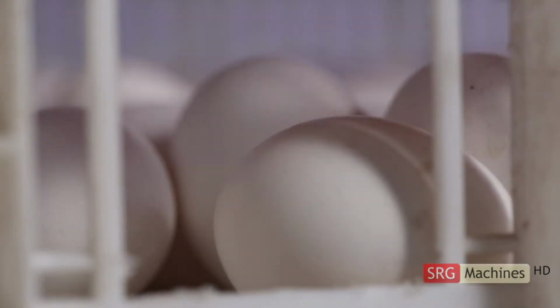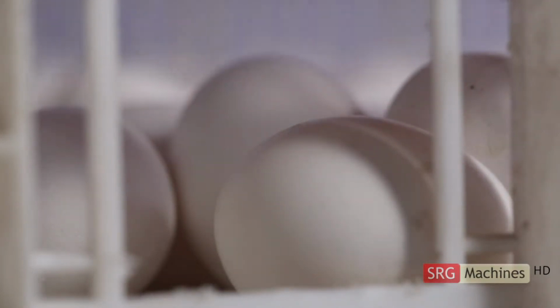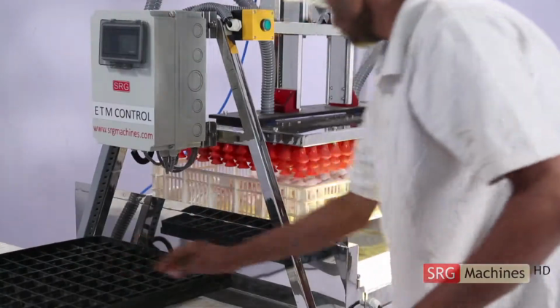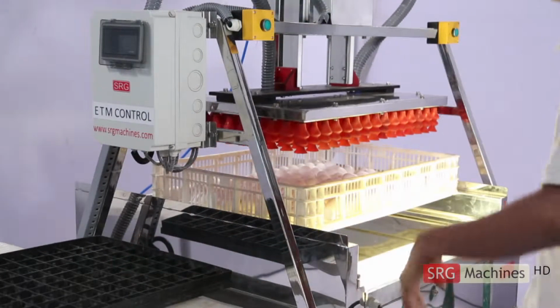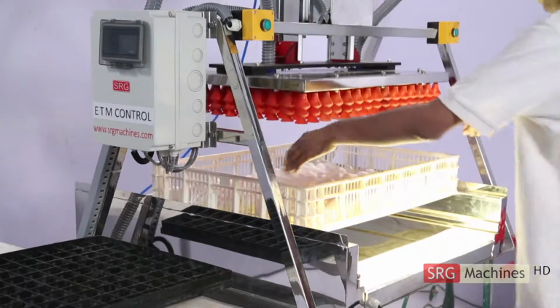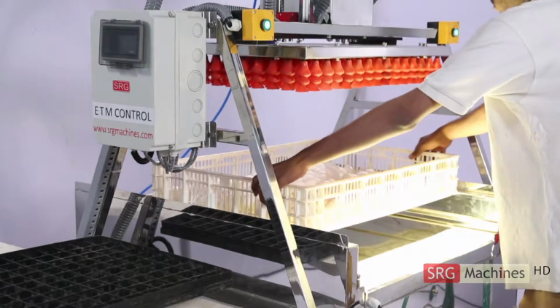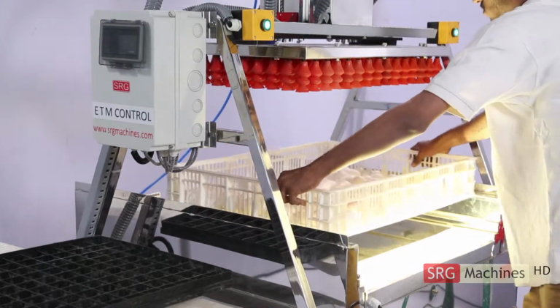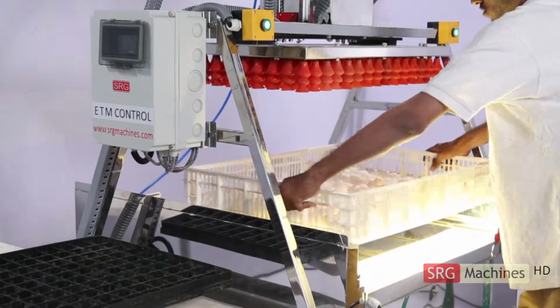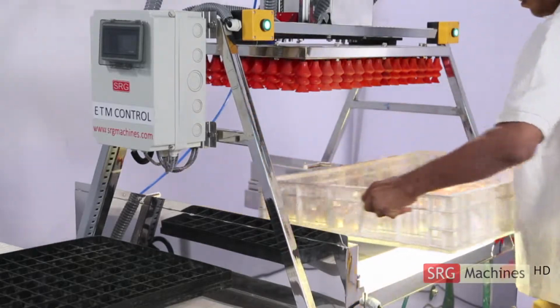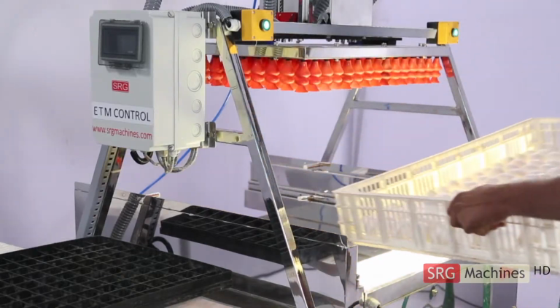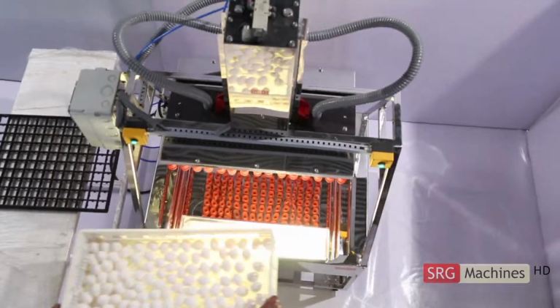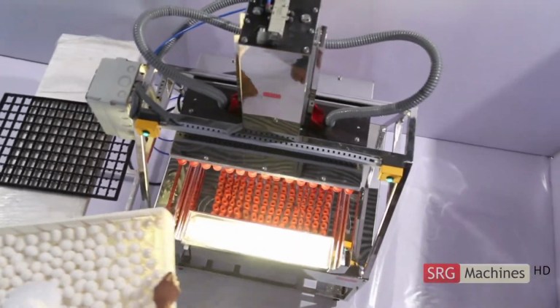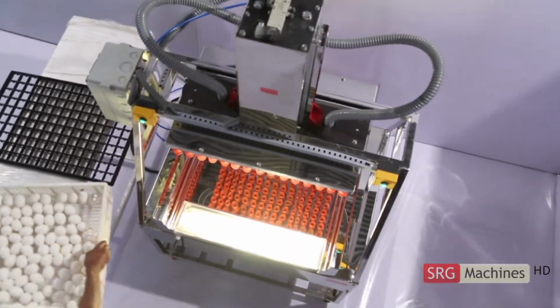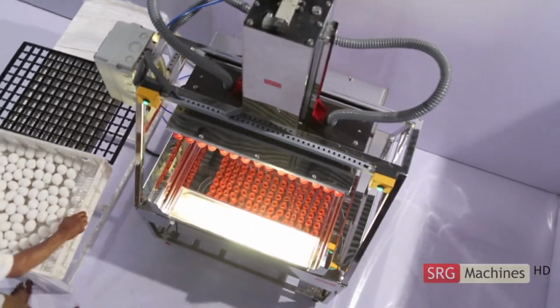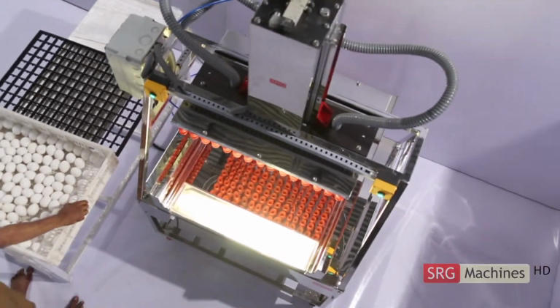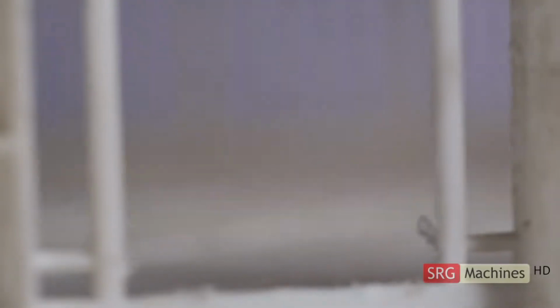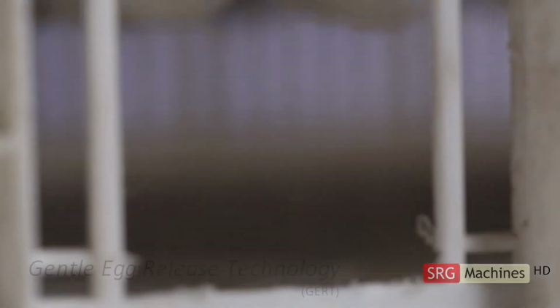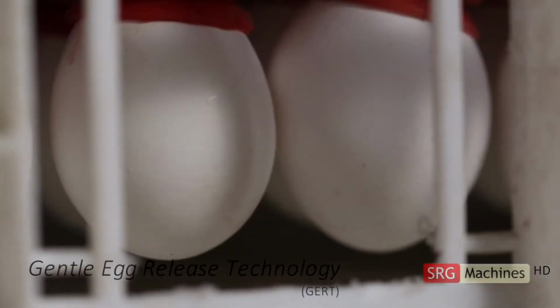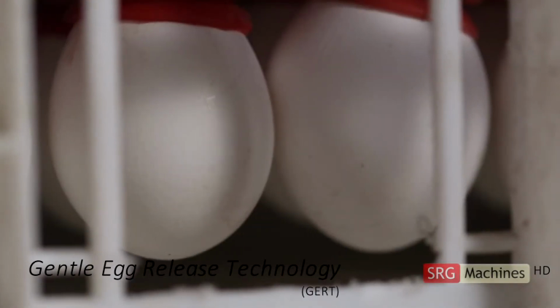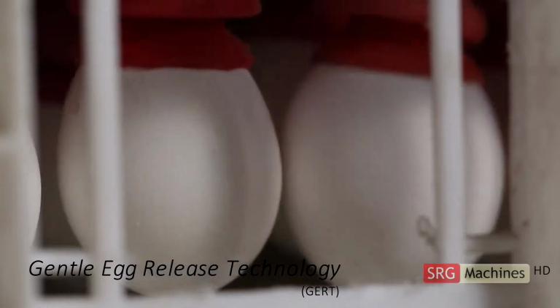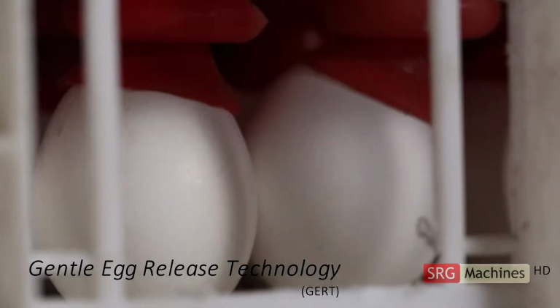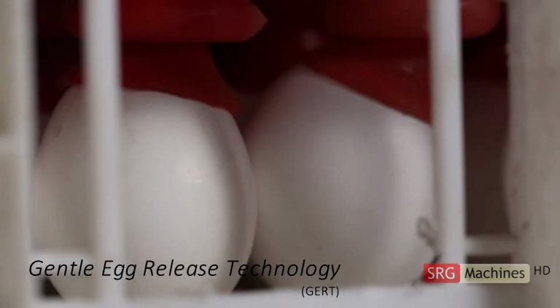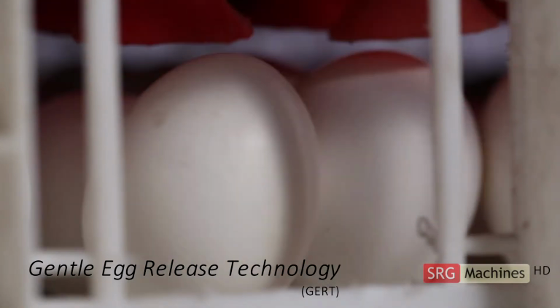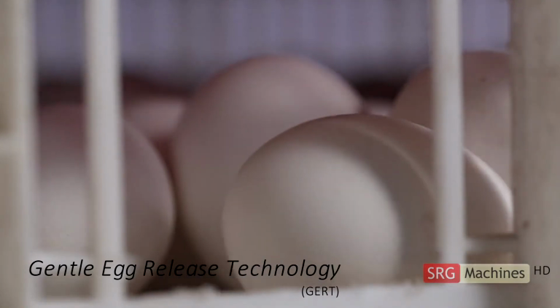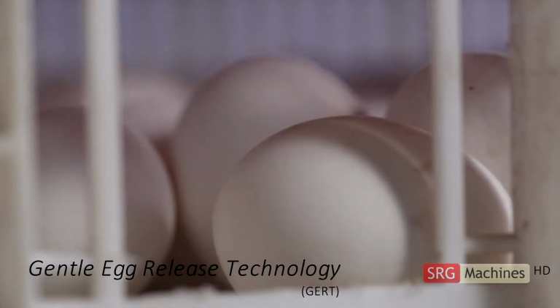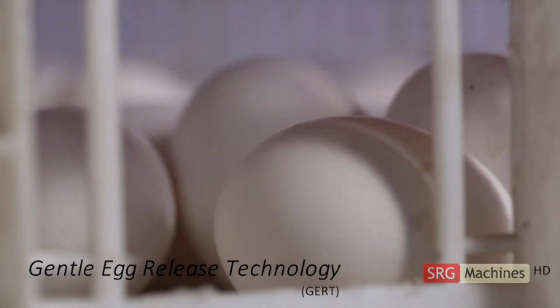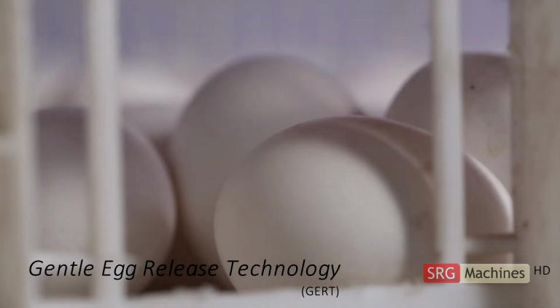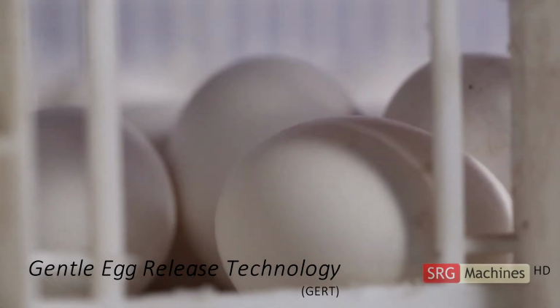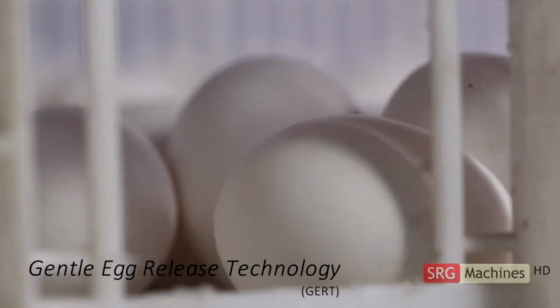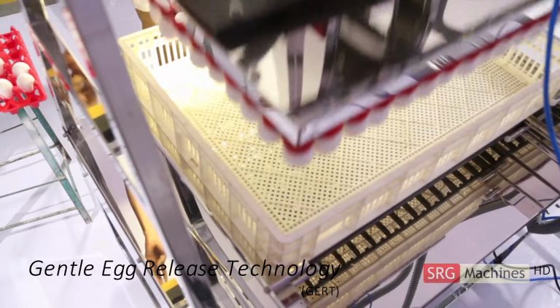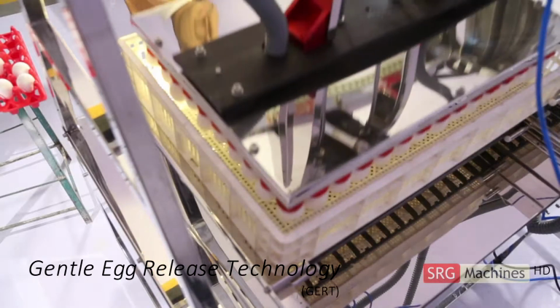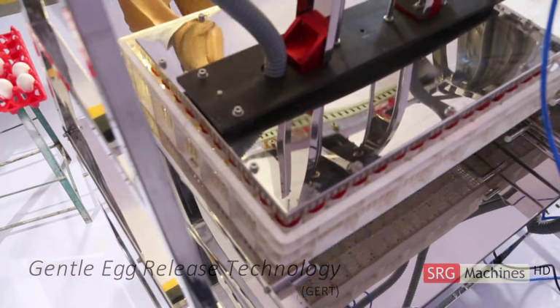Simultaneous lifting of 150 eggs ensures error-free operation for long hours. The gentlest transfer of eggs in the hatcher baskets is the real magic of the ARM robot, one time and every time.